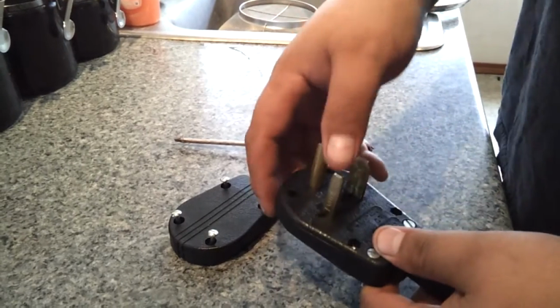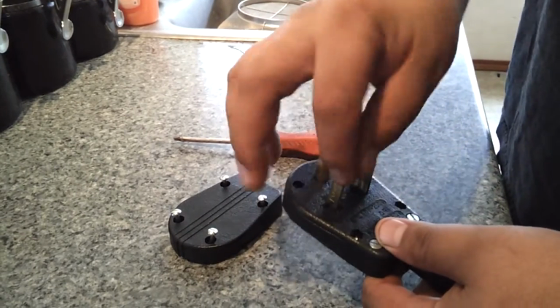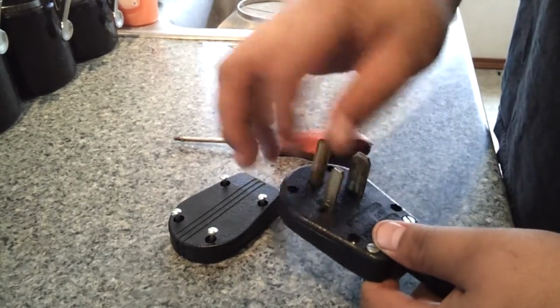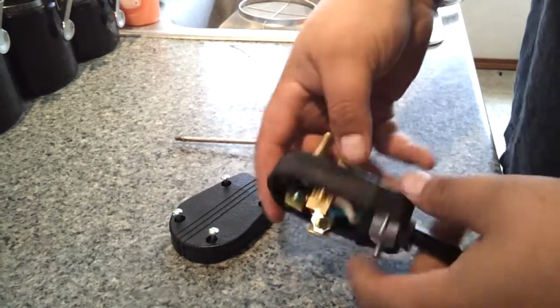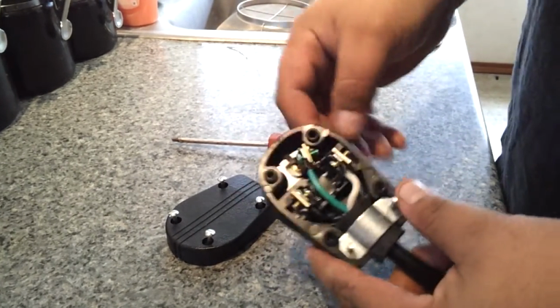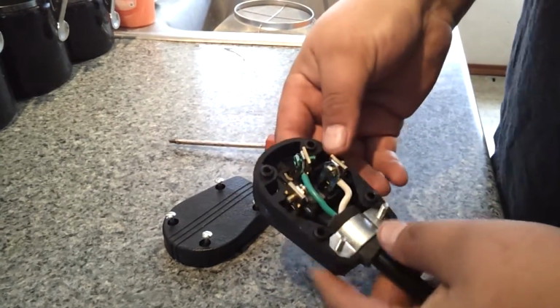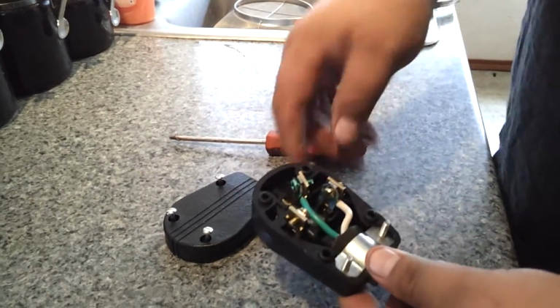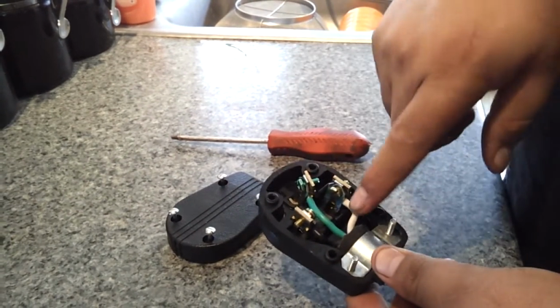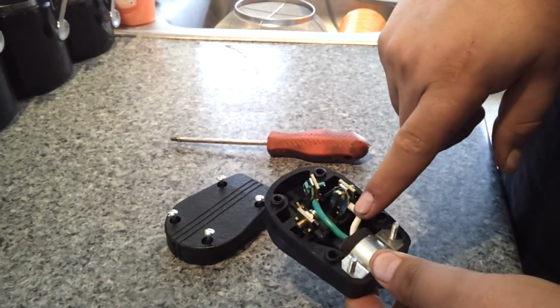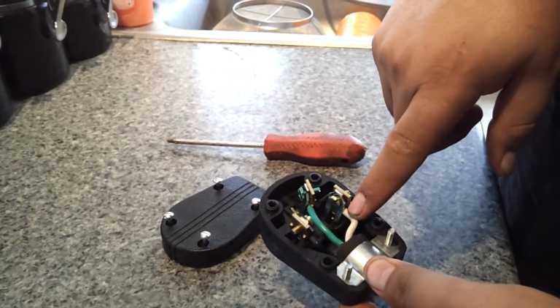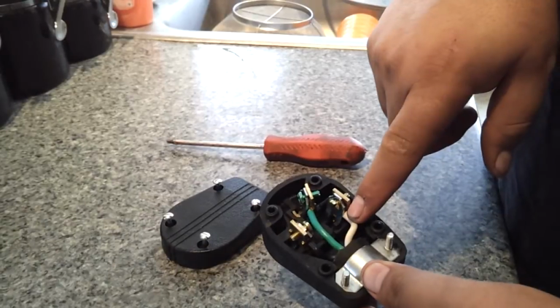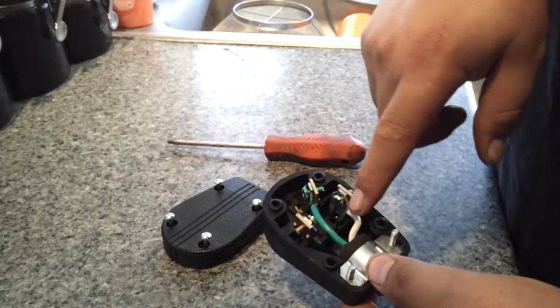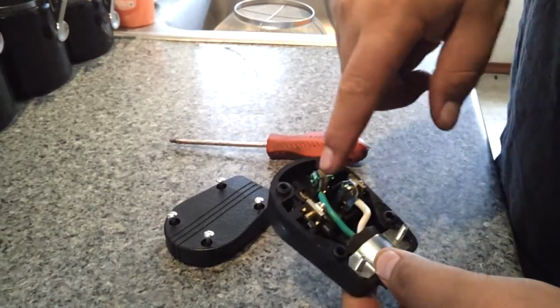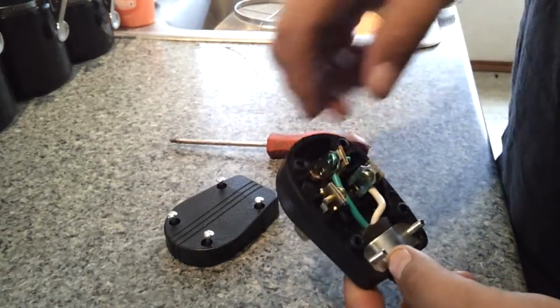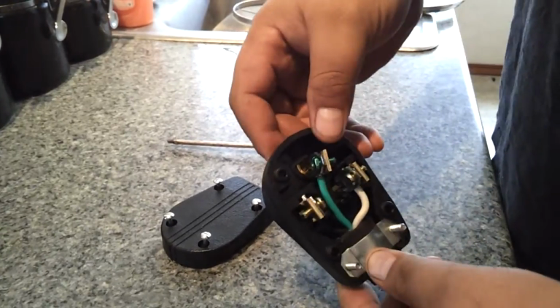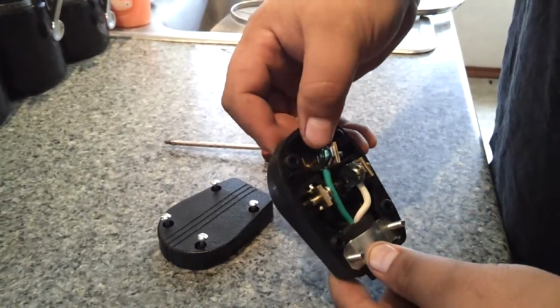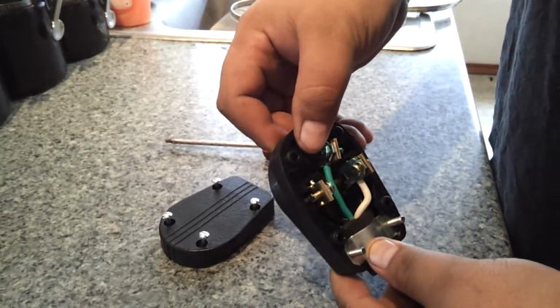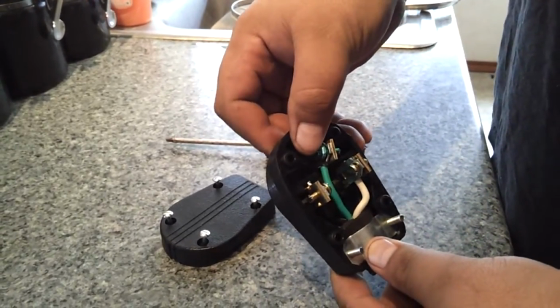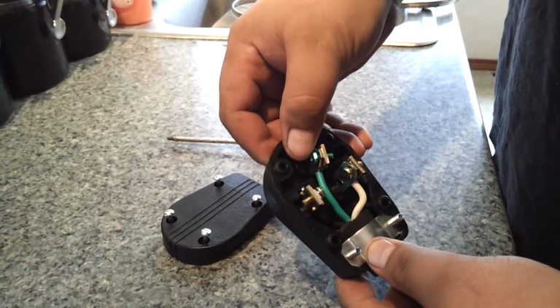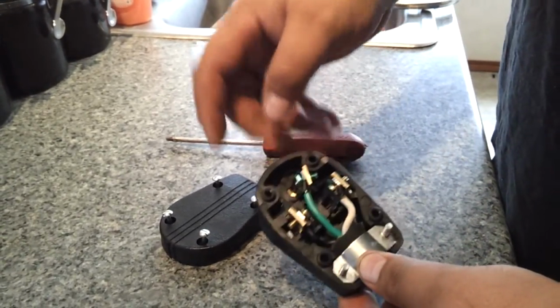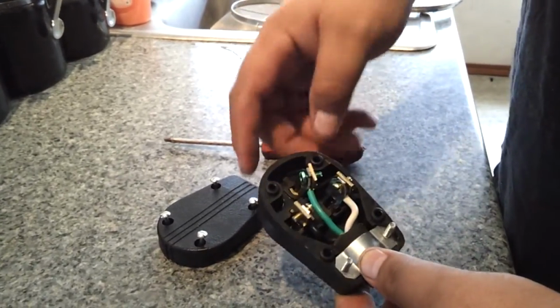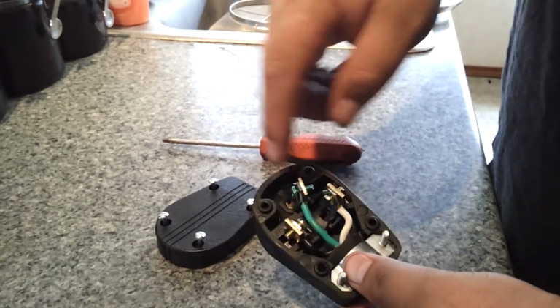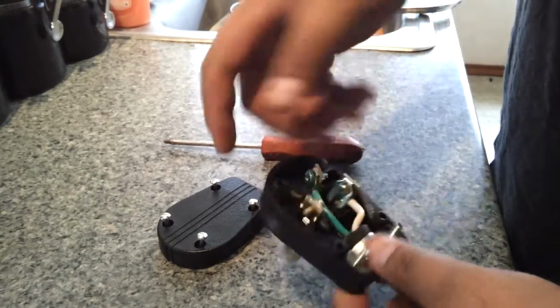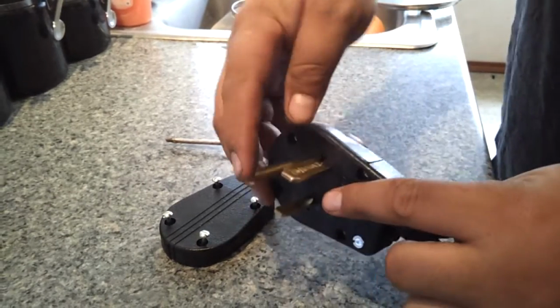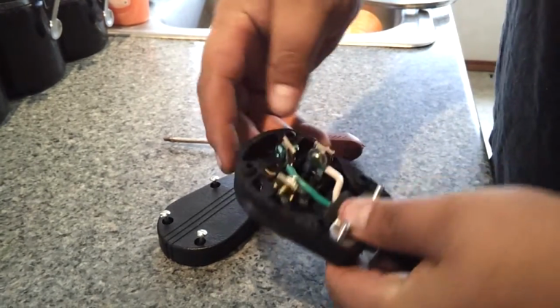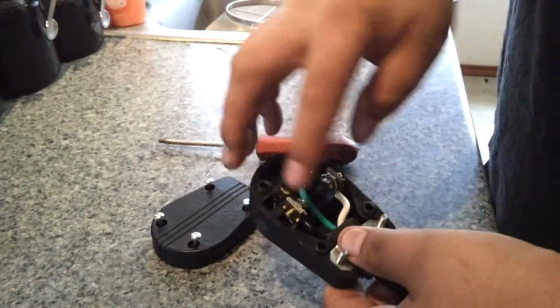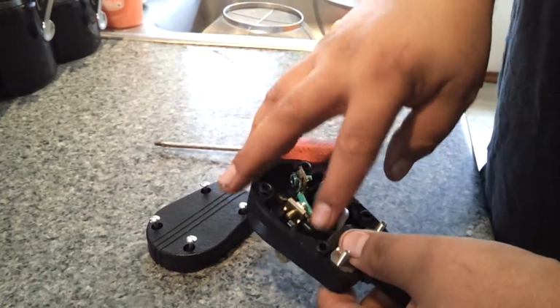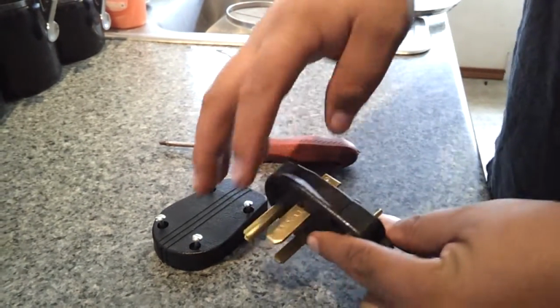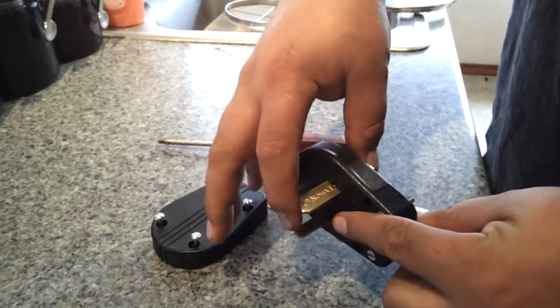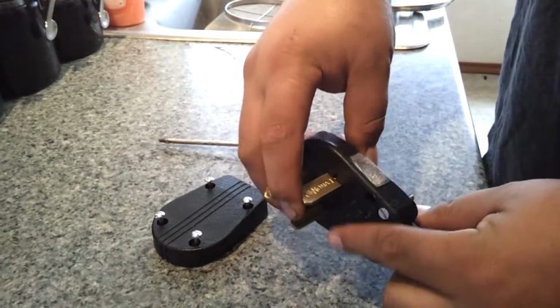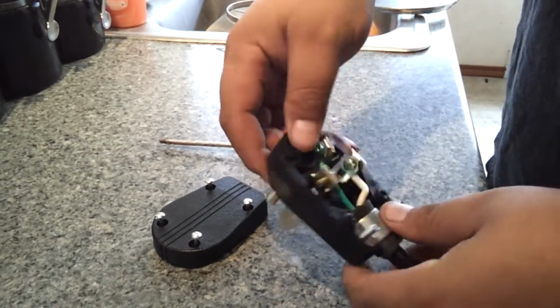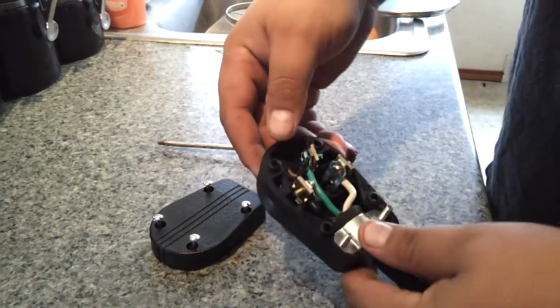The small prong is on the right — that's for your white wire. The green wire goes to this one; you'll see it has a green bolt. Your black one goes to the fat one.